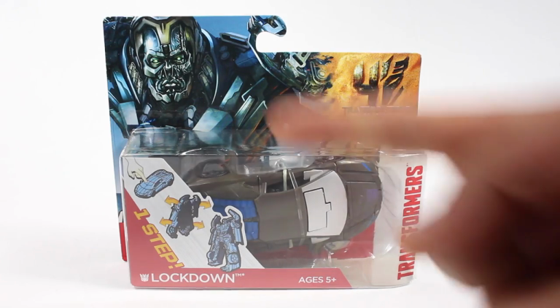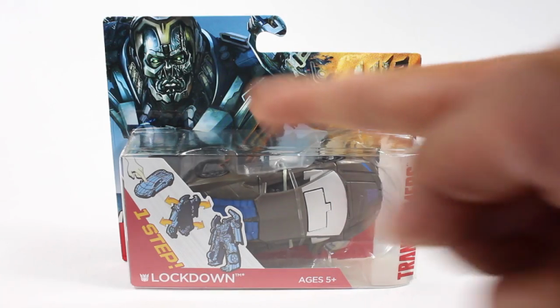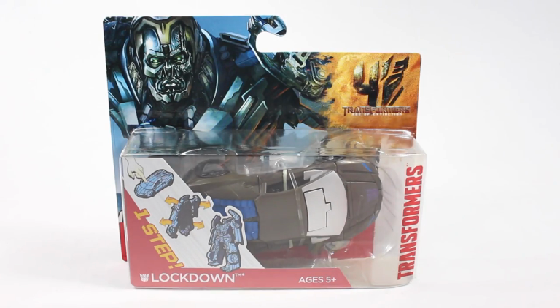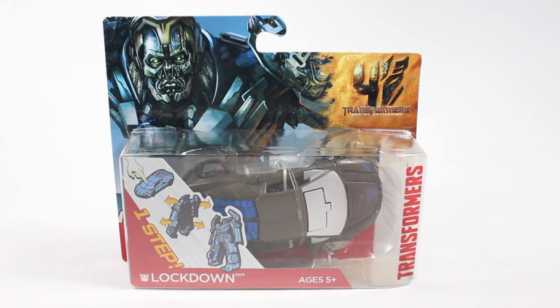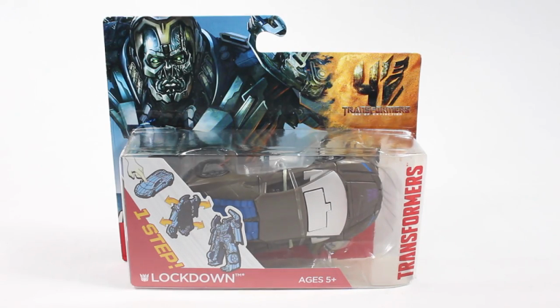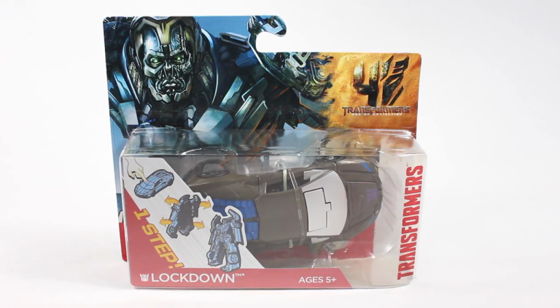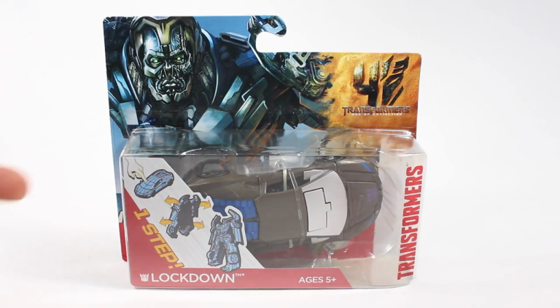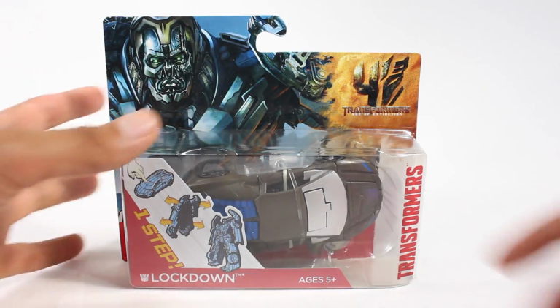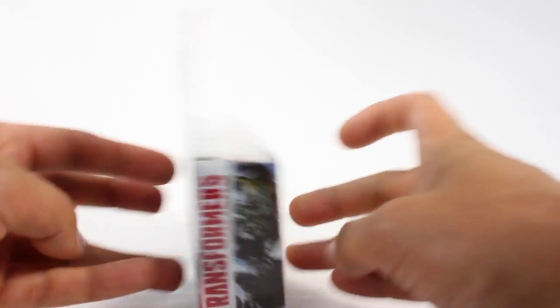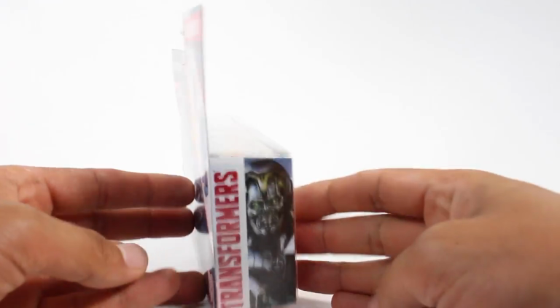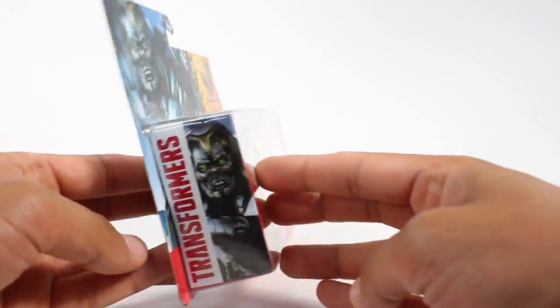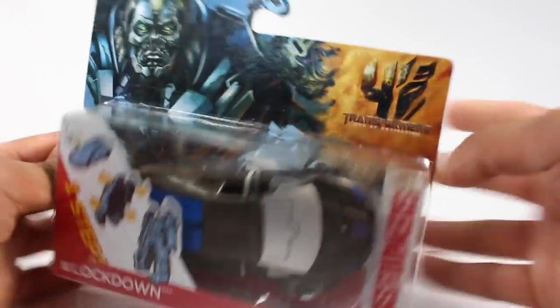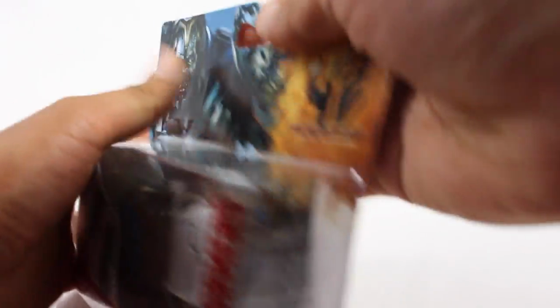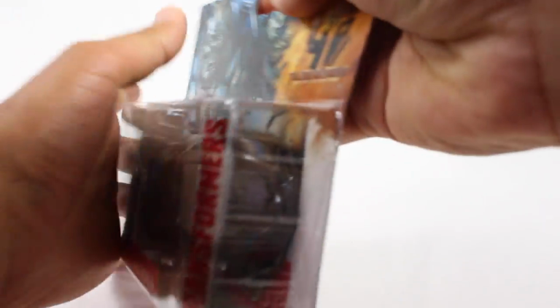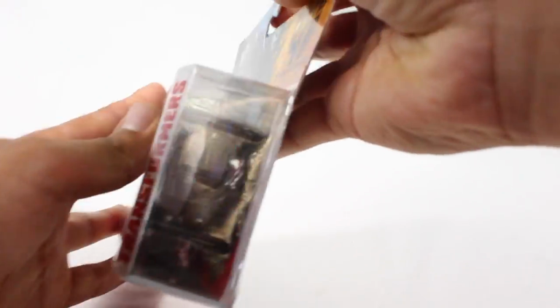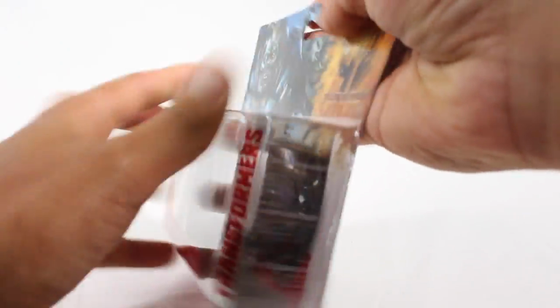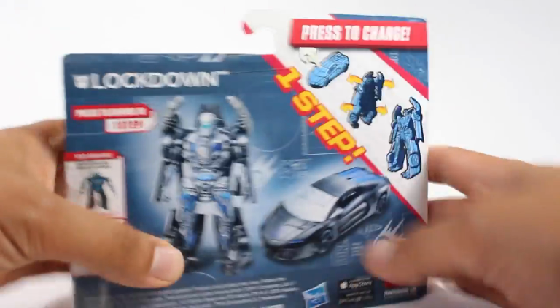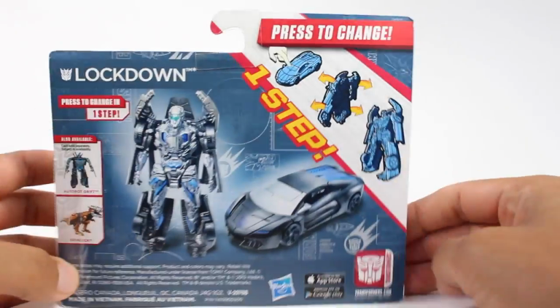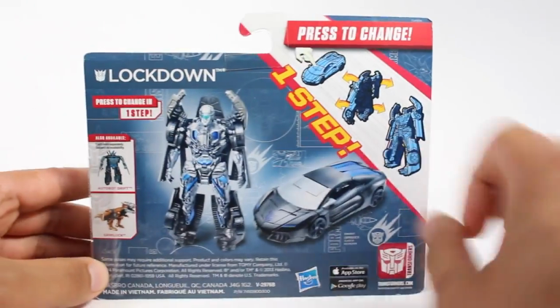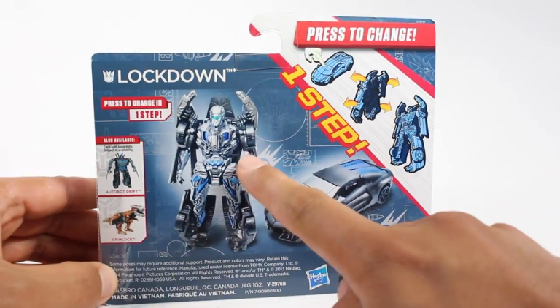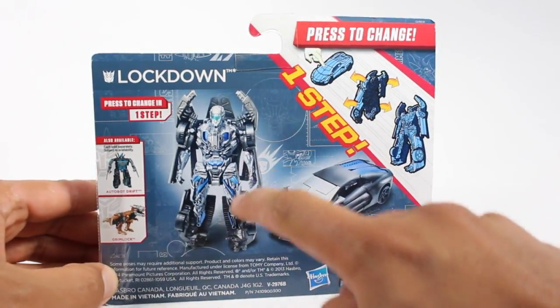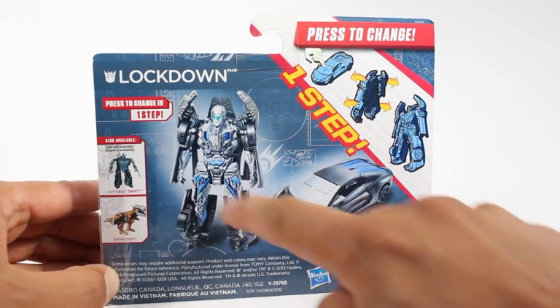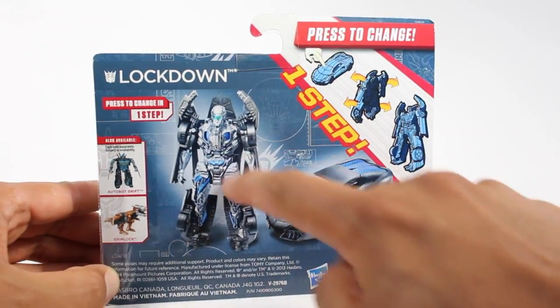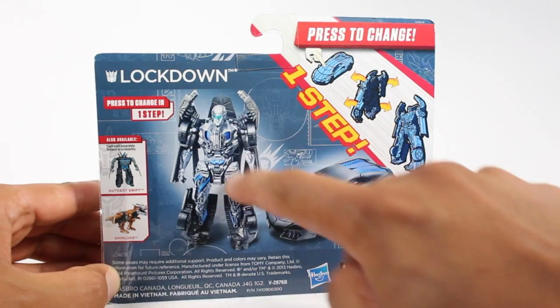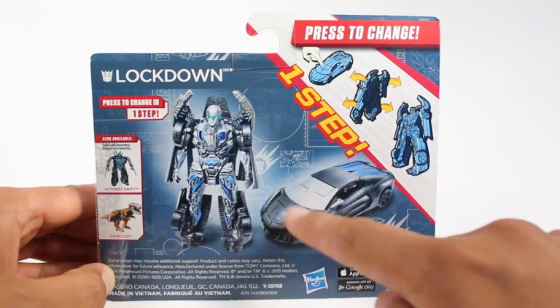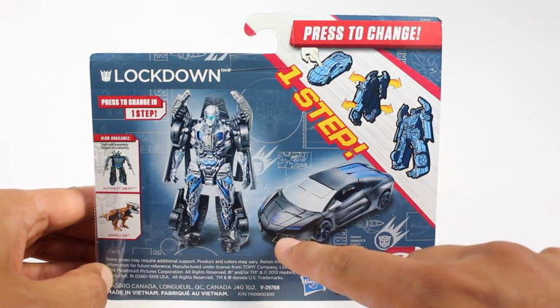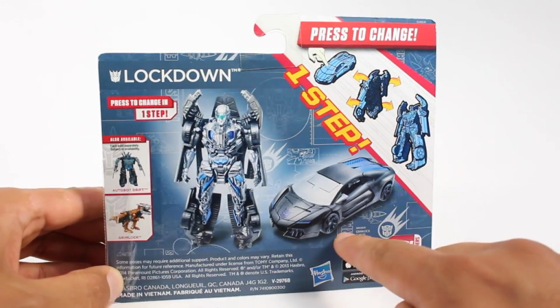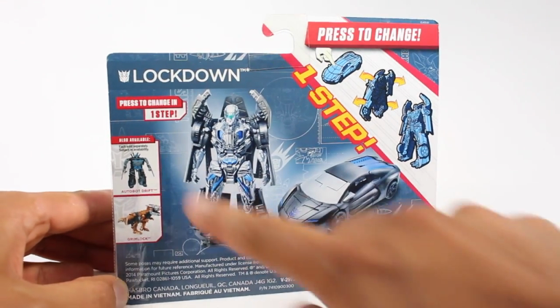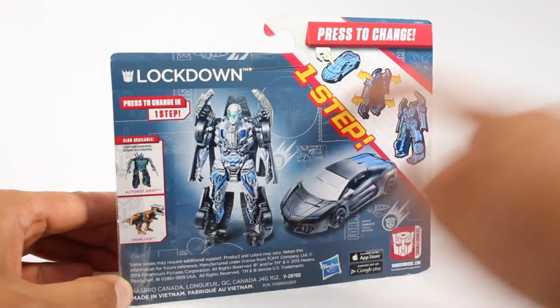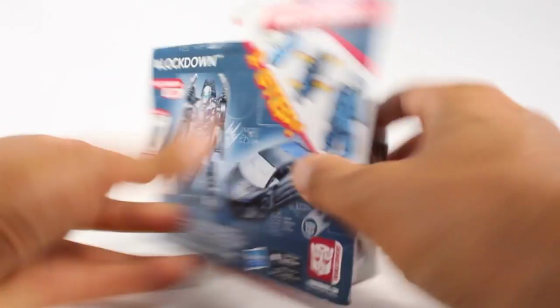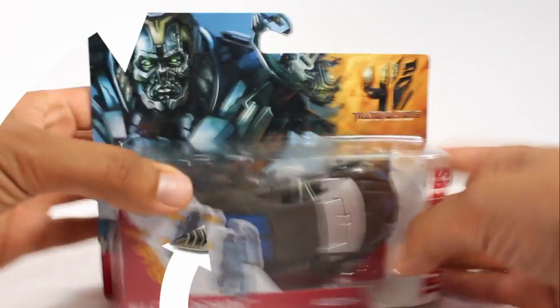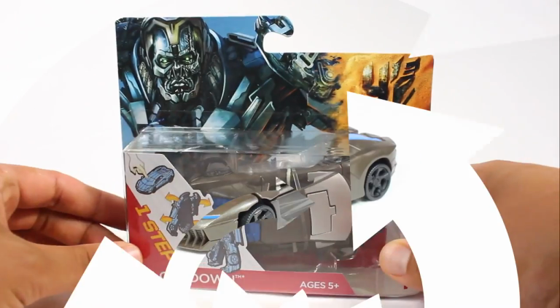Right there, cool picture of Lockdown right over there - there's your one-step changer. And then there's a side of the packaging, the other side of the packaging right over there, and then we get a very shiny looking robot mode on the back. I hope it actually is - alright, let's crack this thing open.